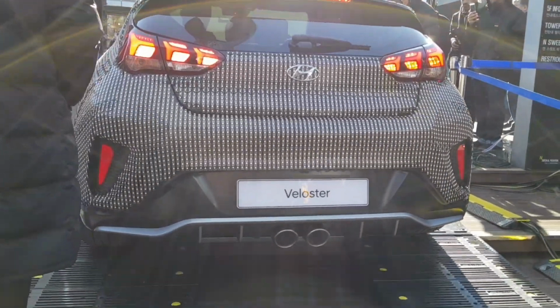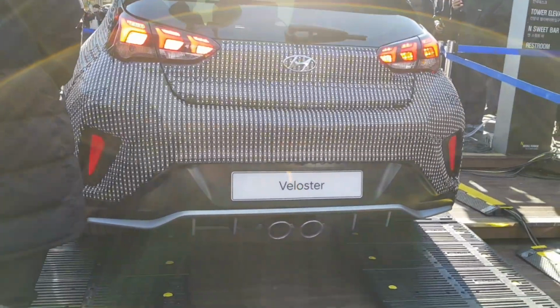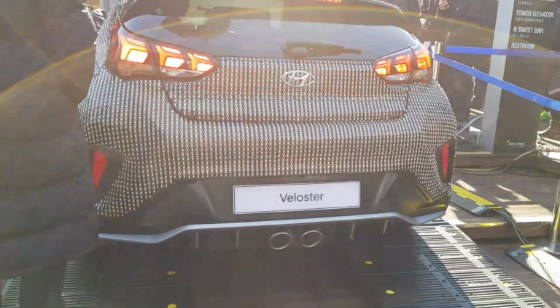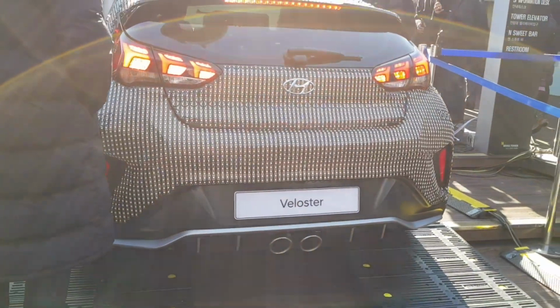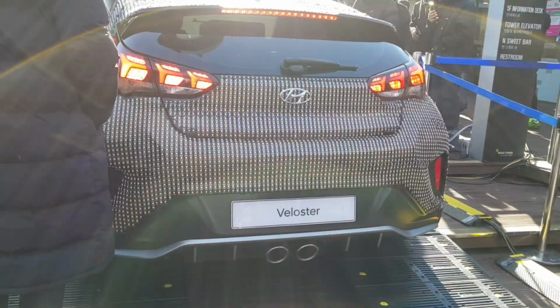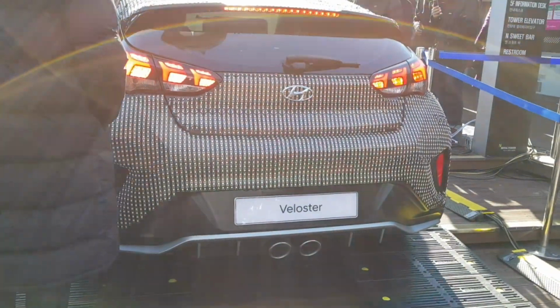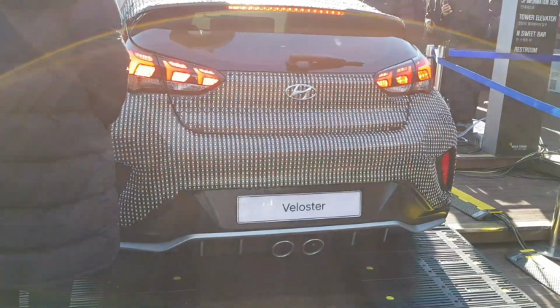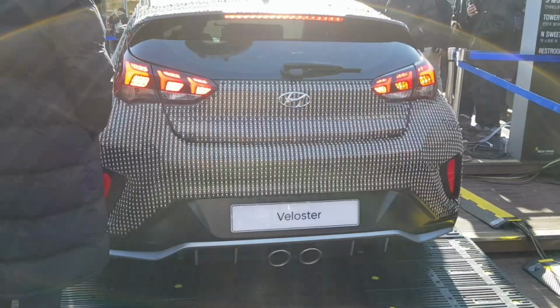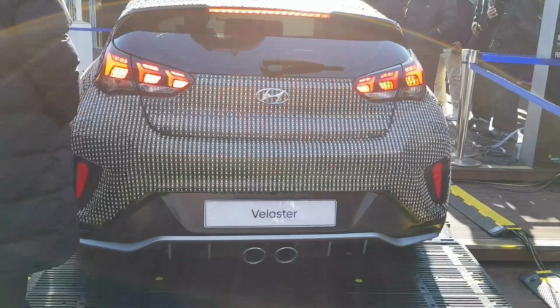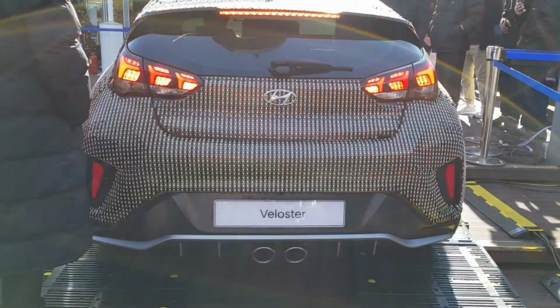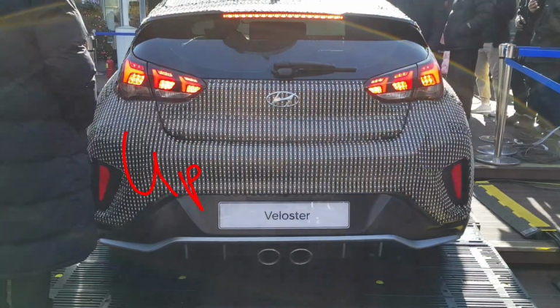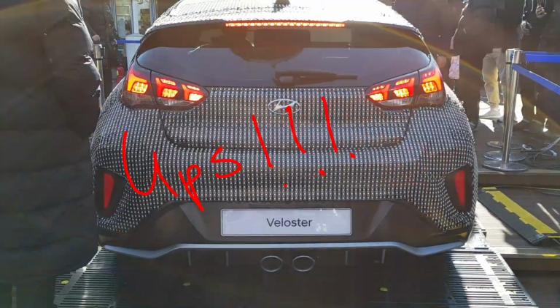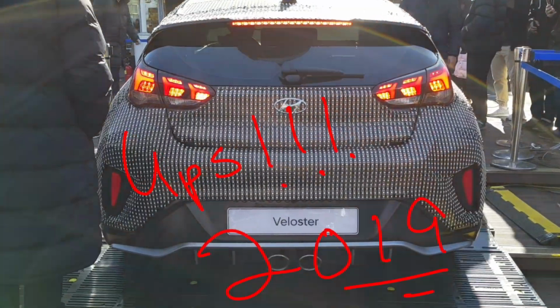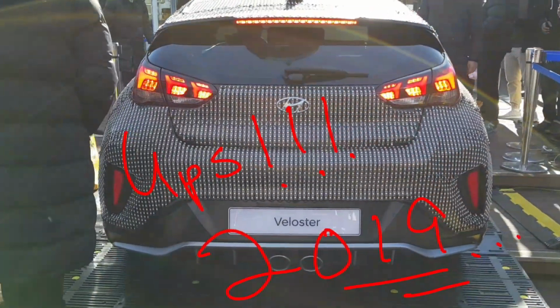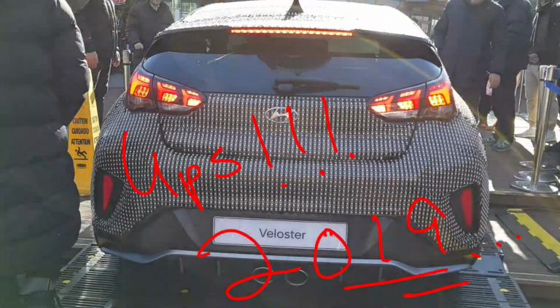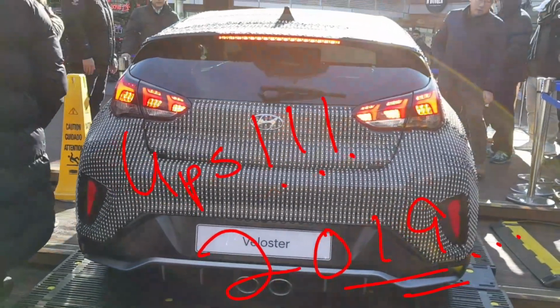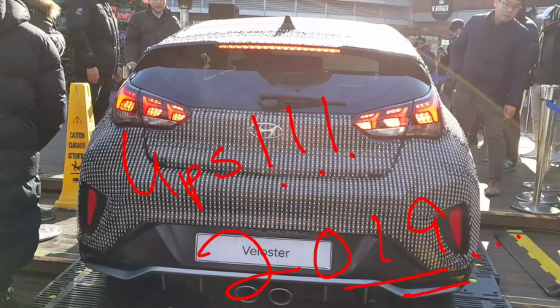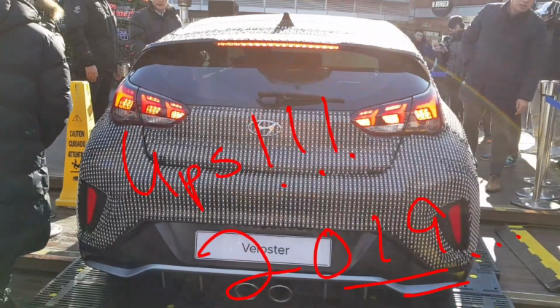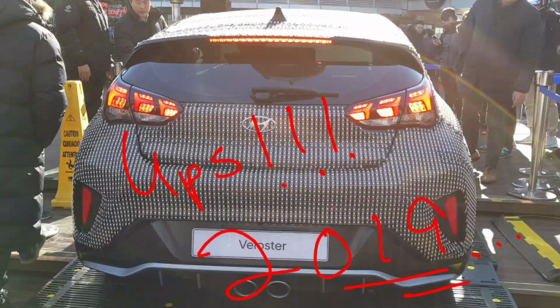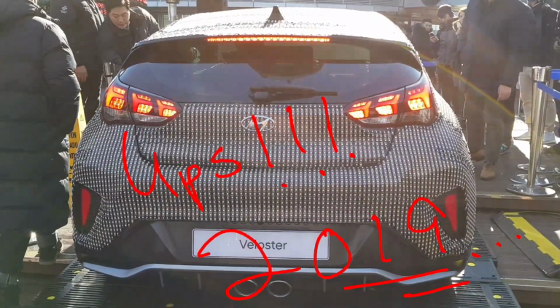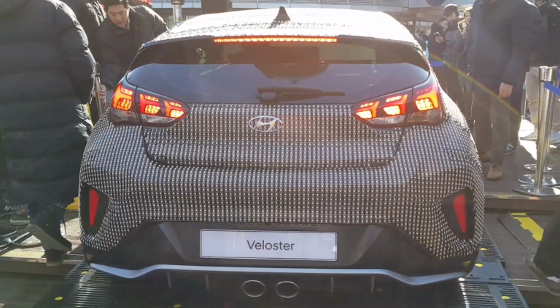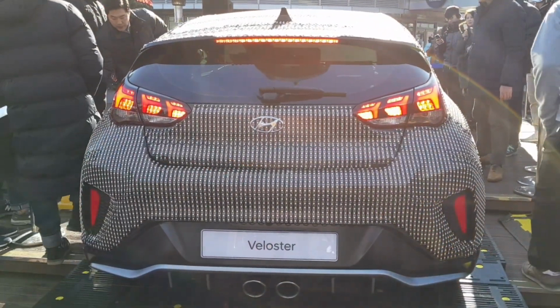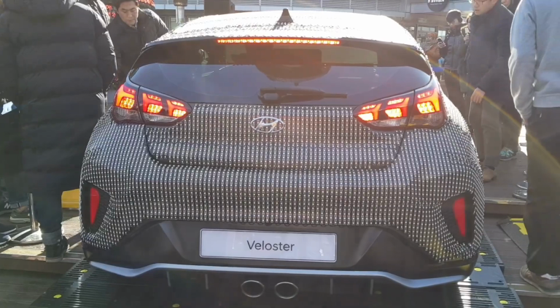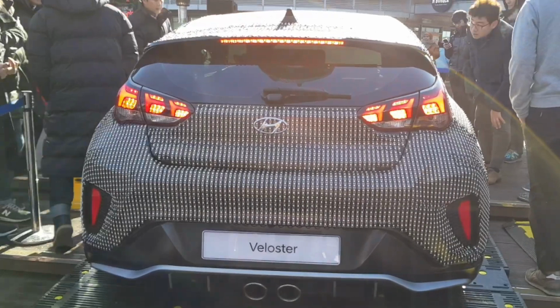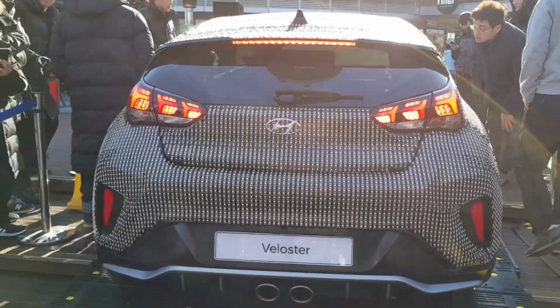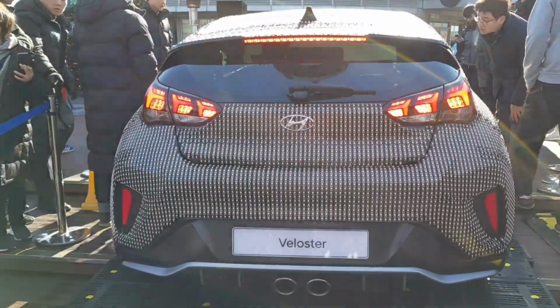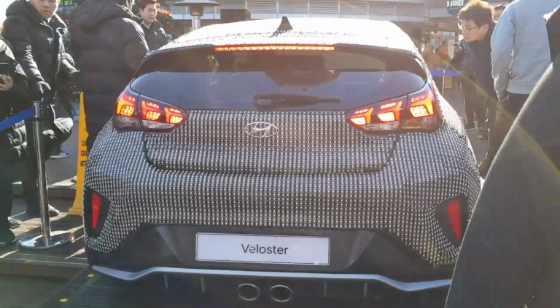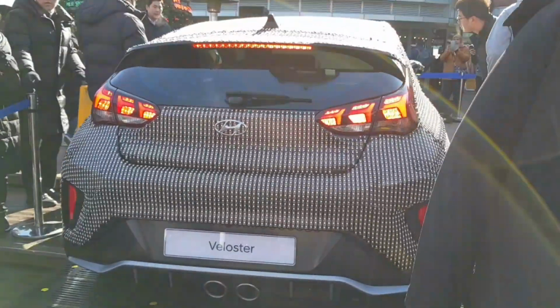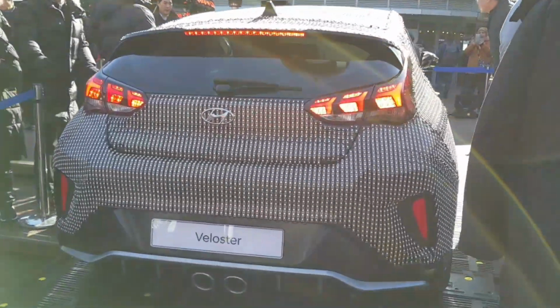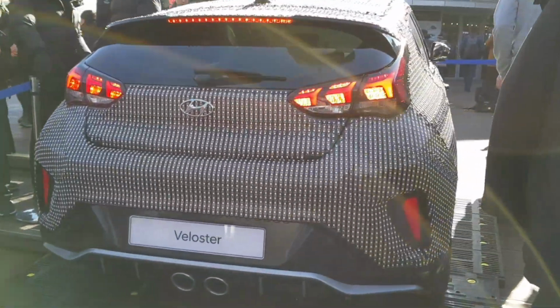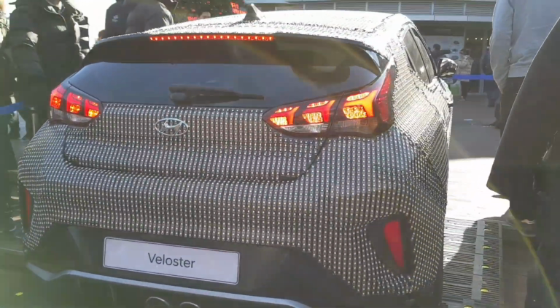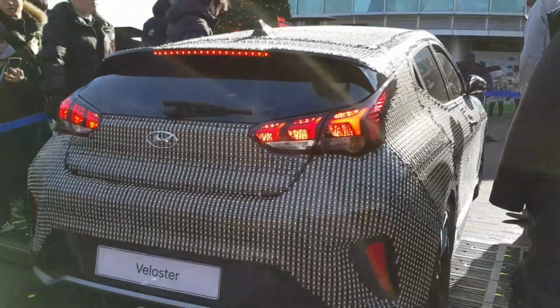There's a whole redesign of the new Veloster 2018 — the LED lights and everything. Super, super cool. It's really cool.